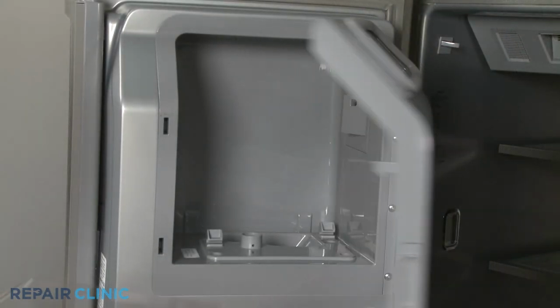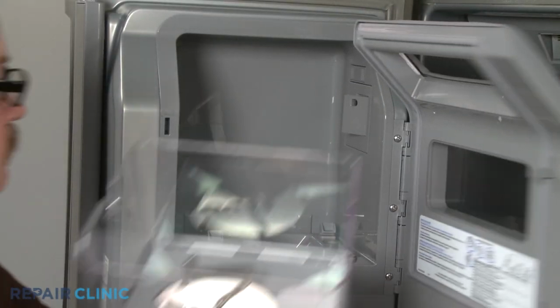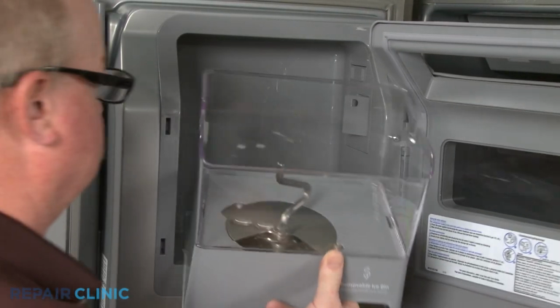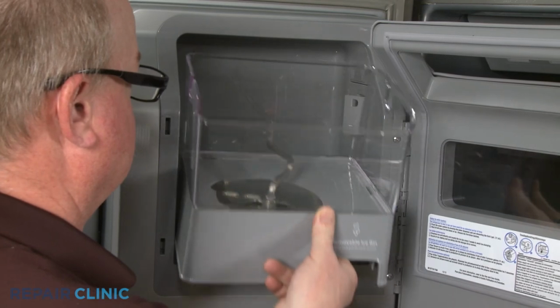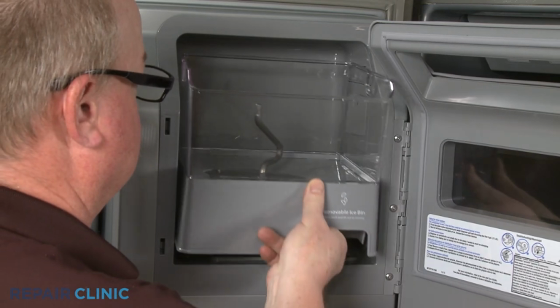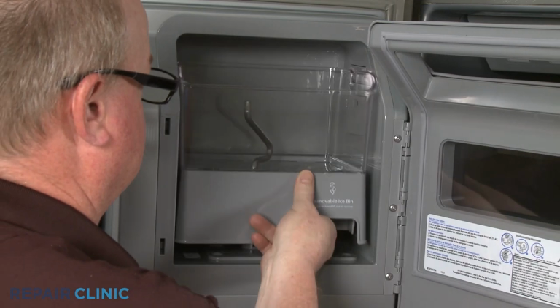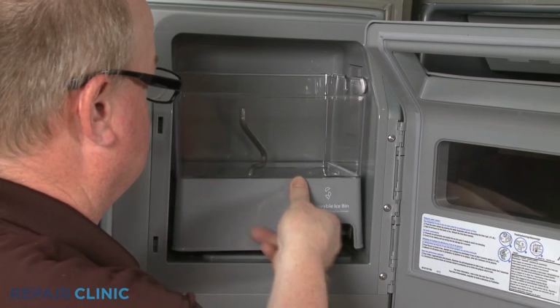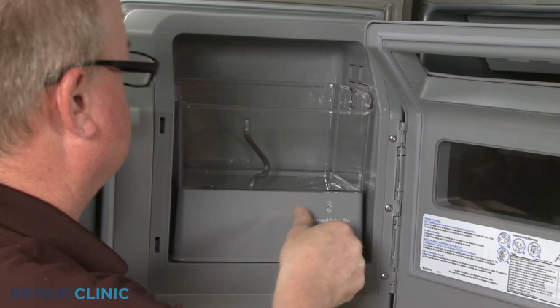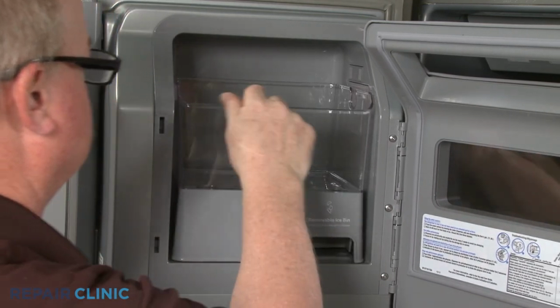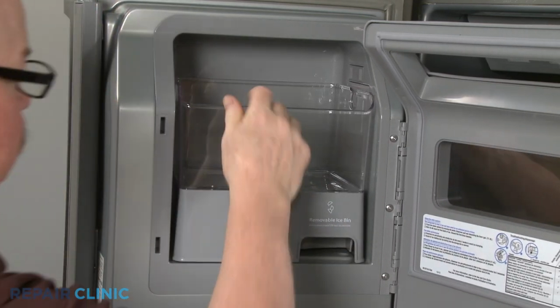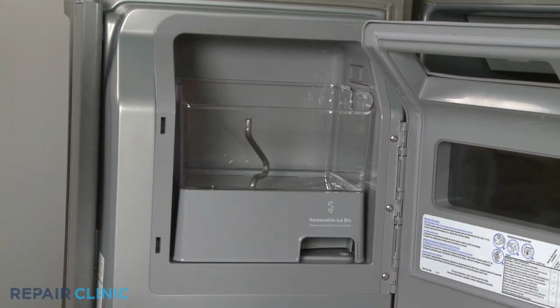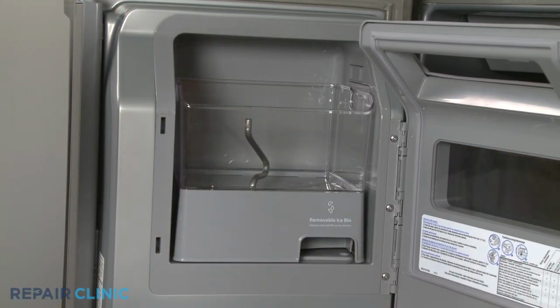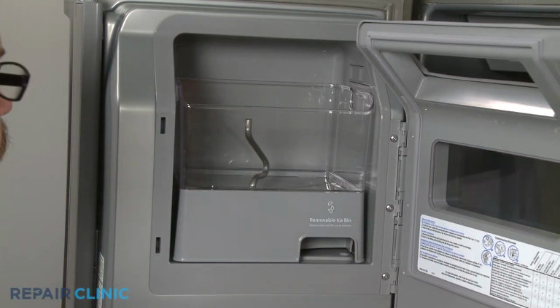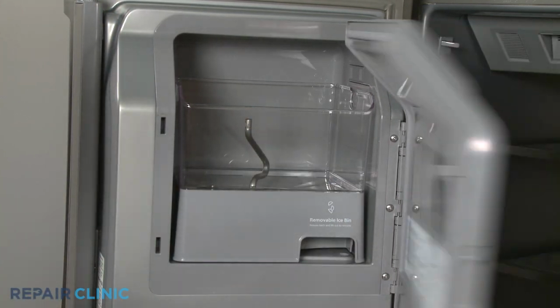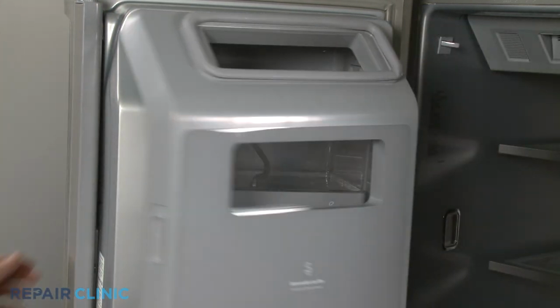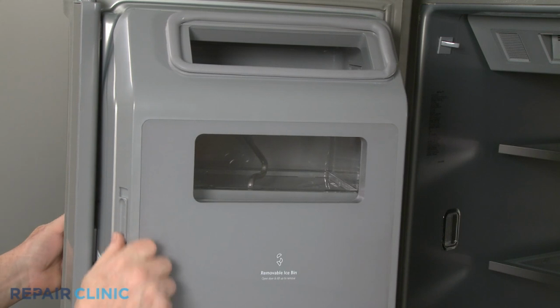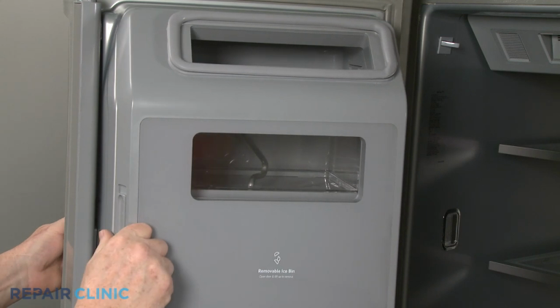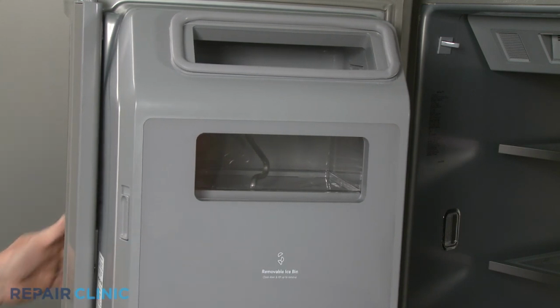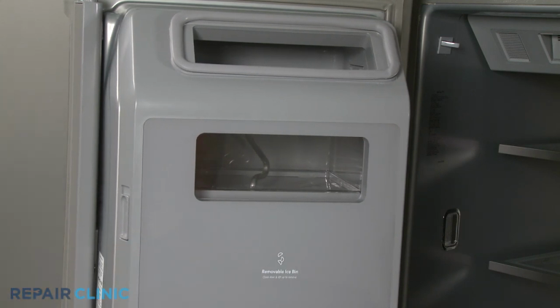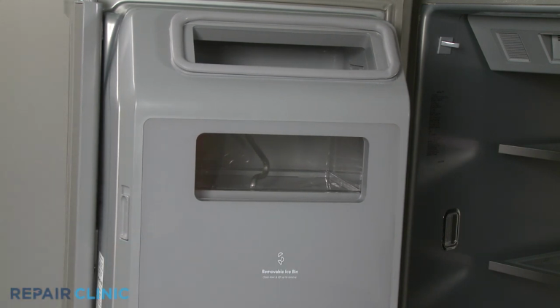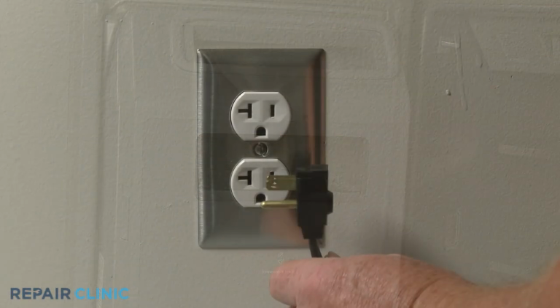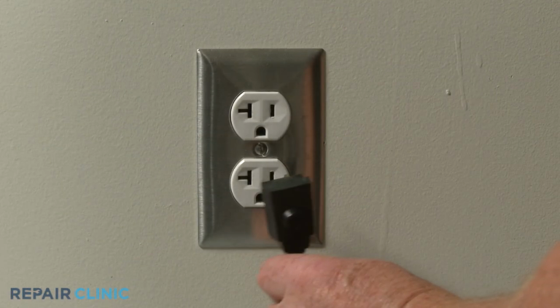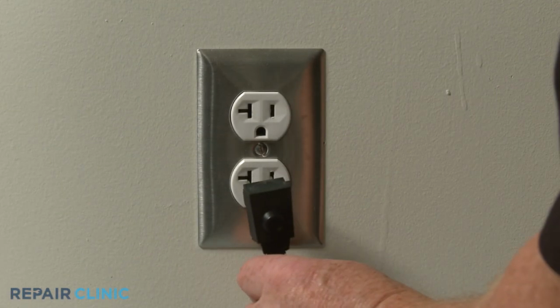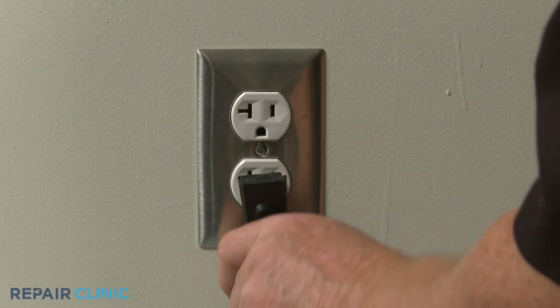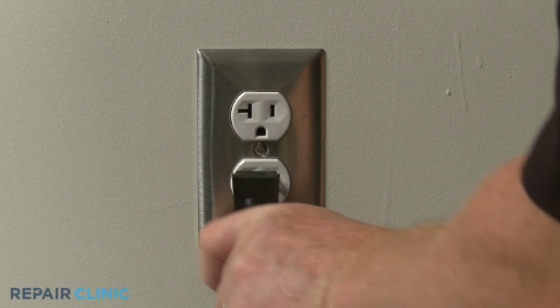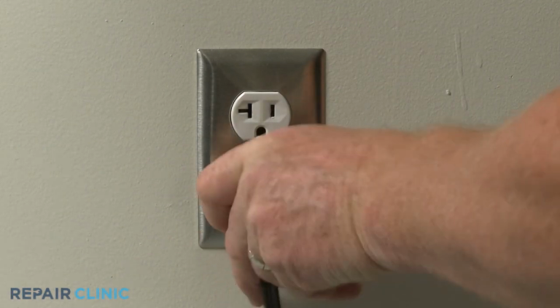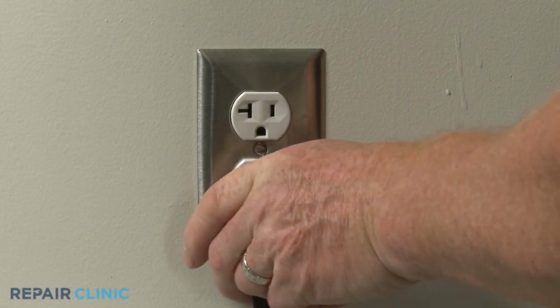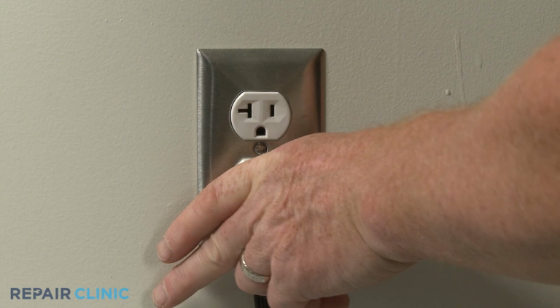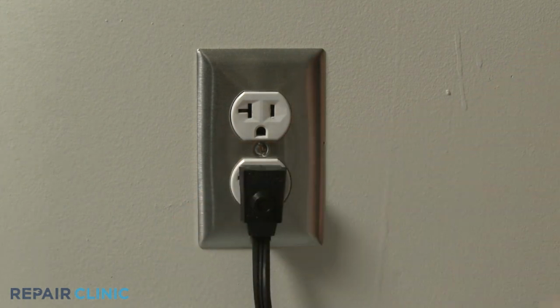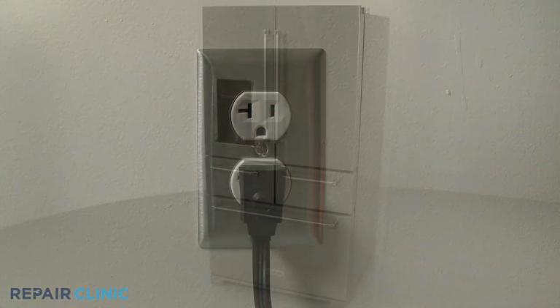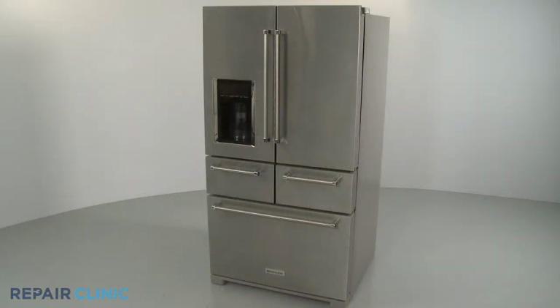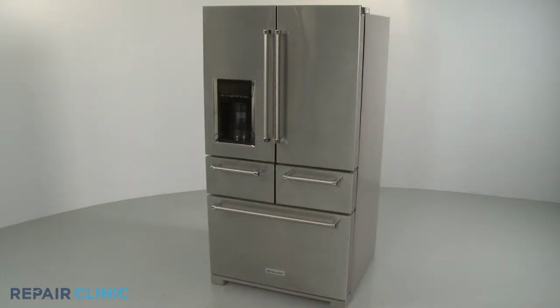Replace the ice bin and close the ice bin door. Plug the power cord back in, and your refrigerator should be ready for use.